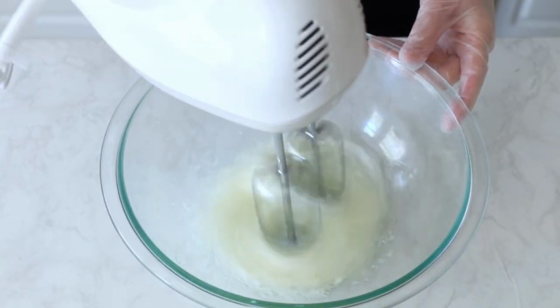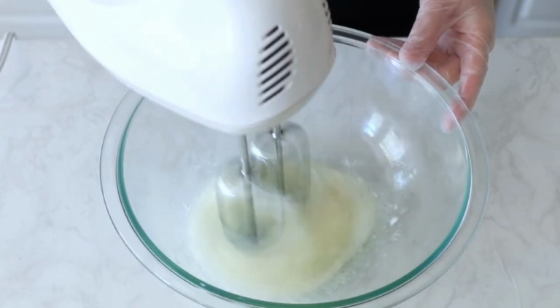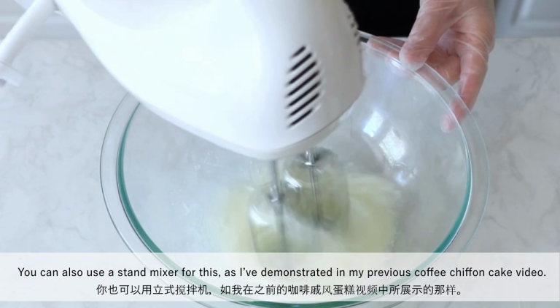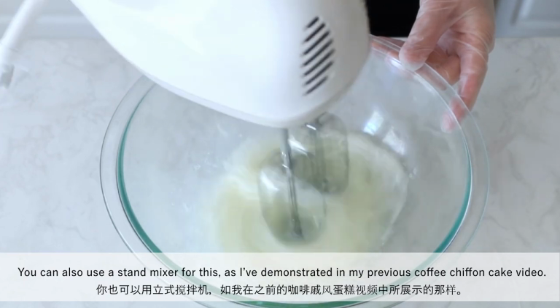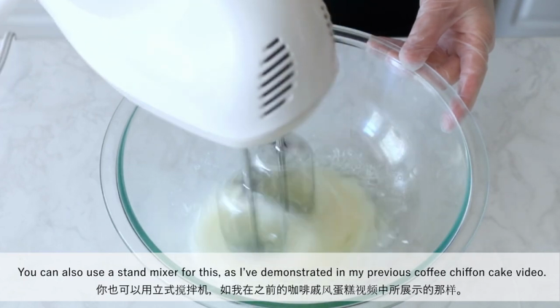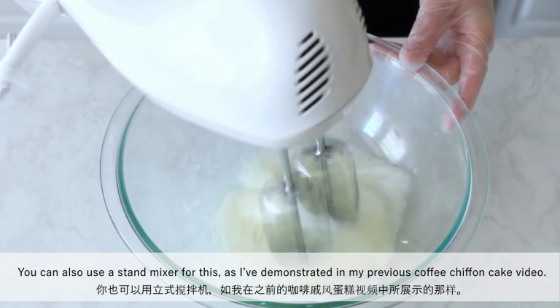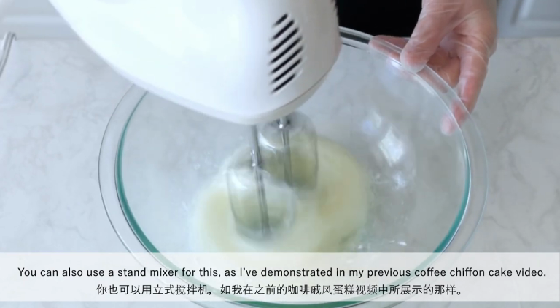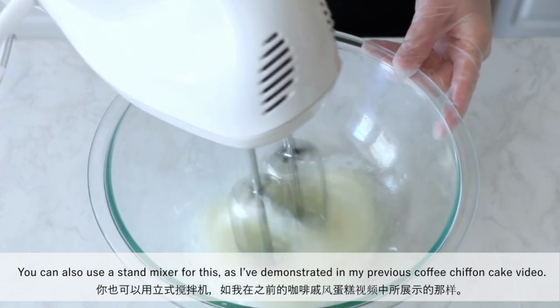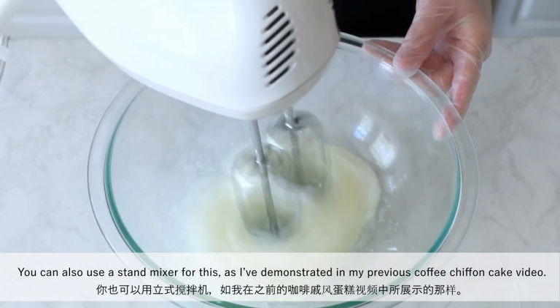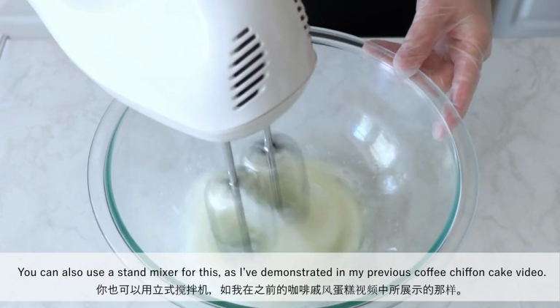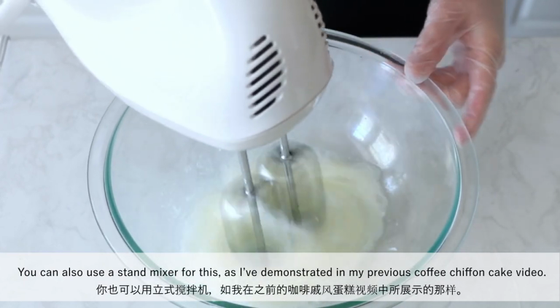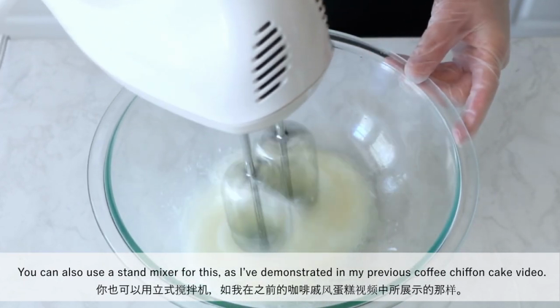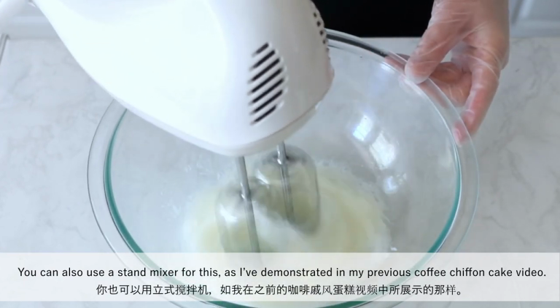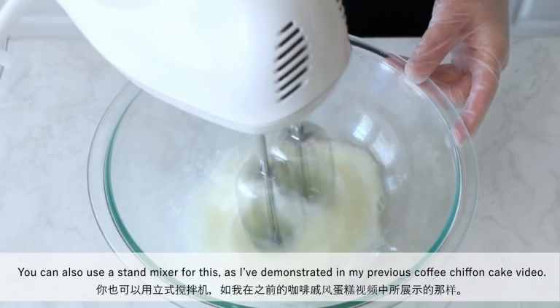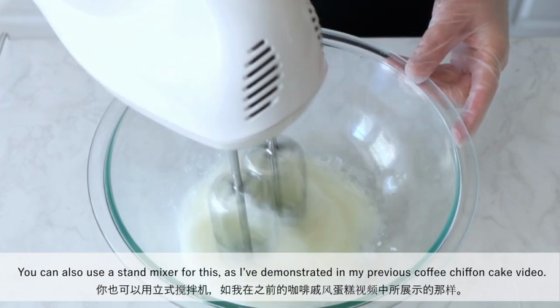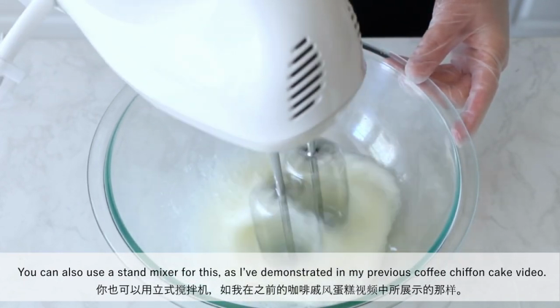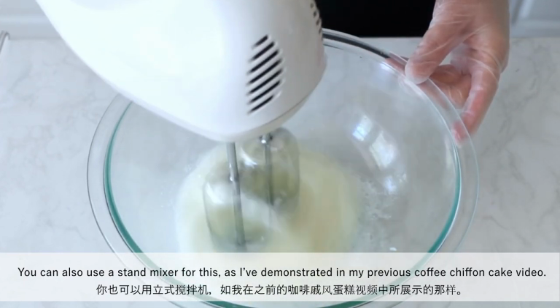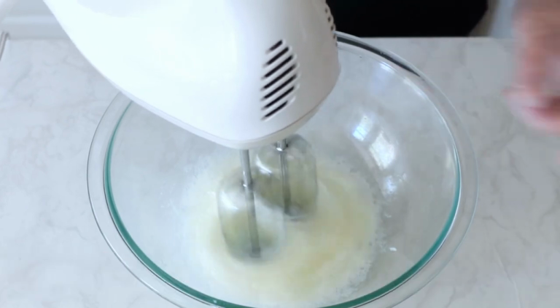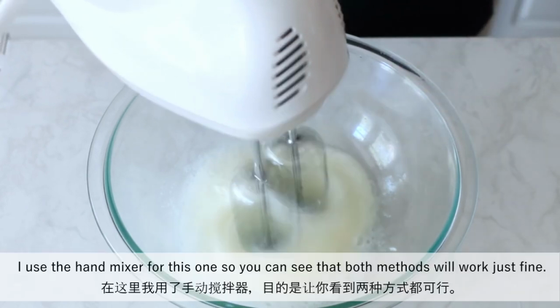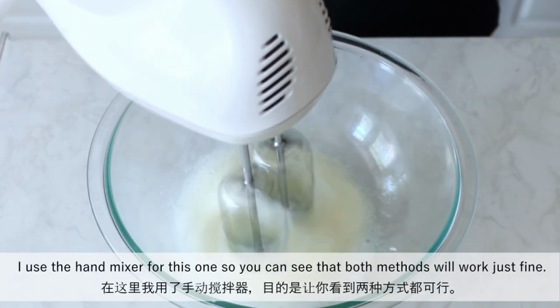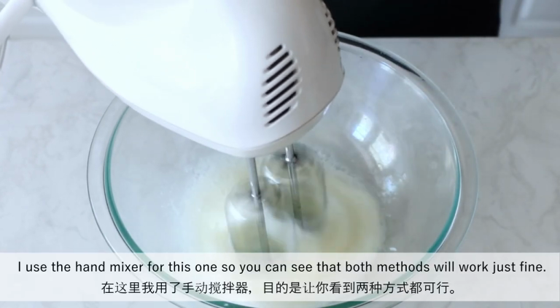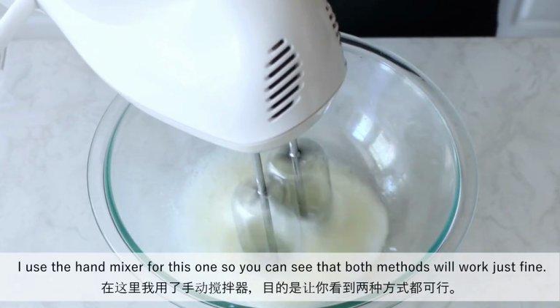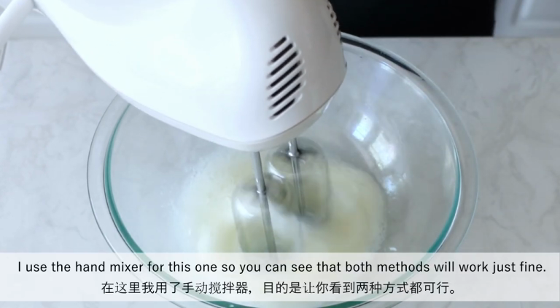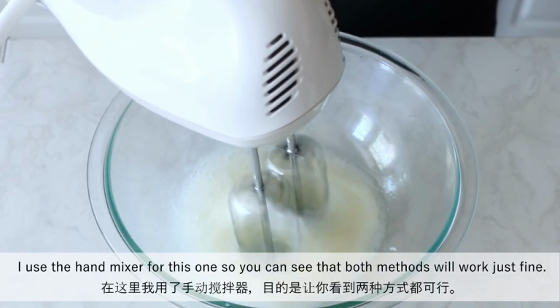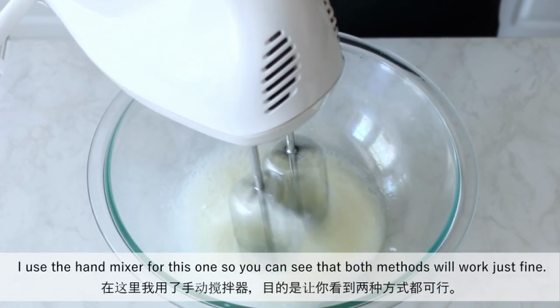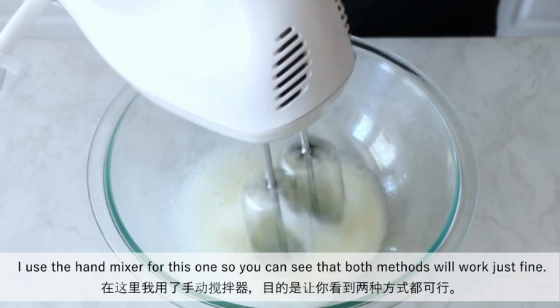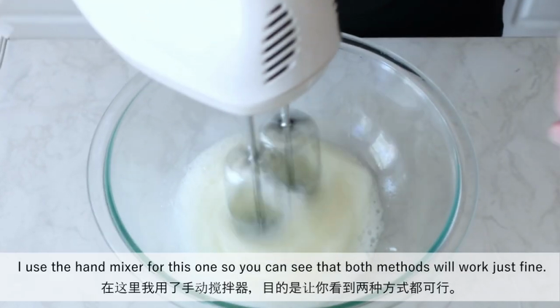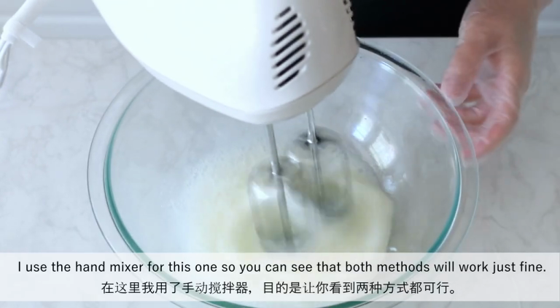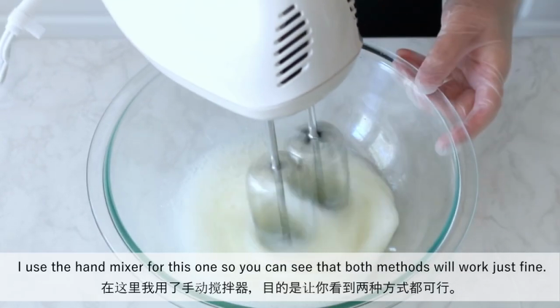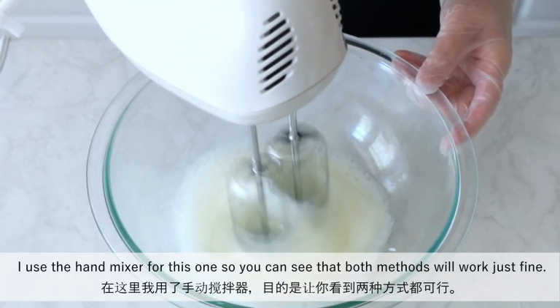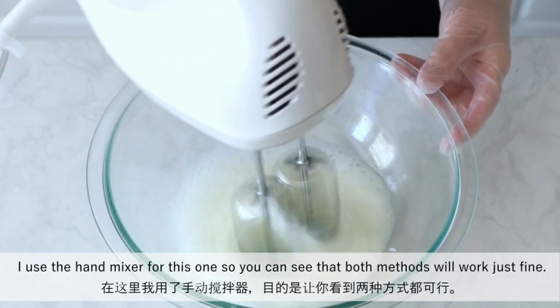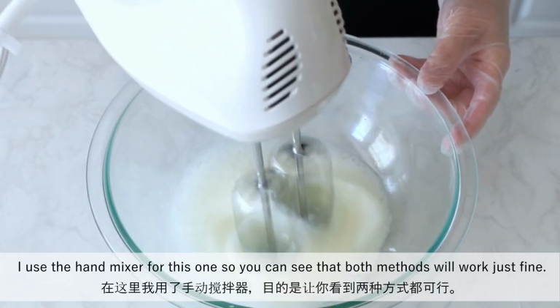You can also use a stand mixer for this, as I've demonstrated in my previous coffee fond cake video. I used the hand mixer for this one so you can see that both methods will work just fine.